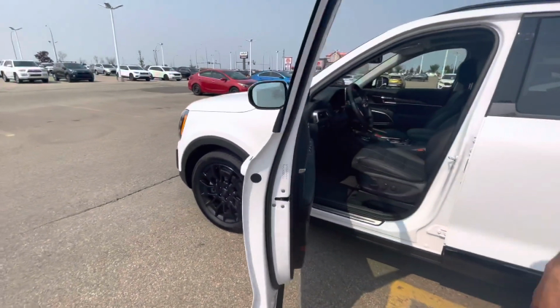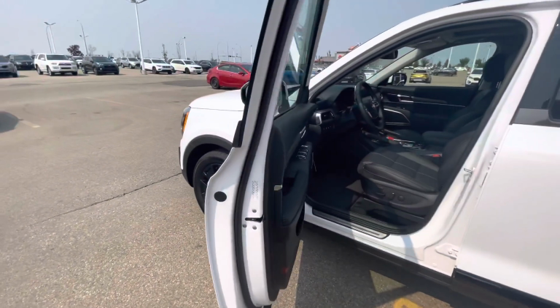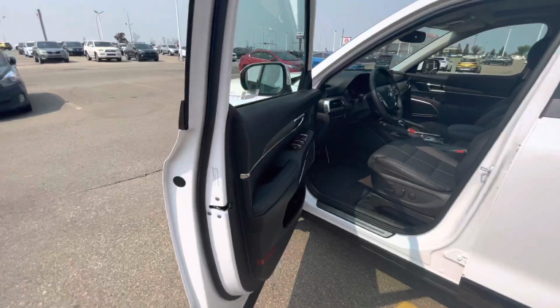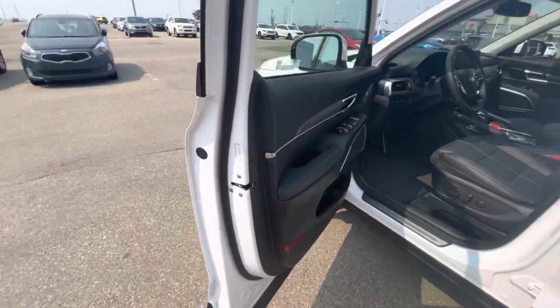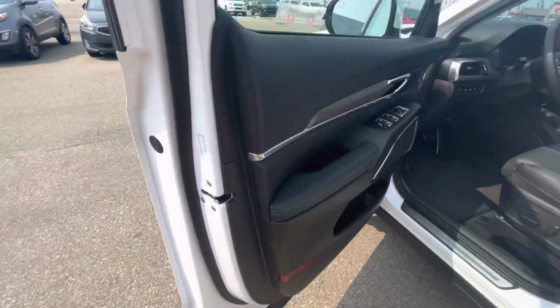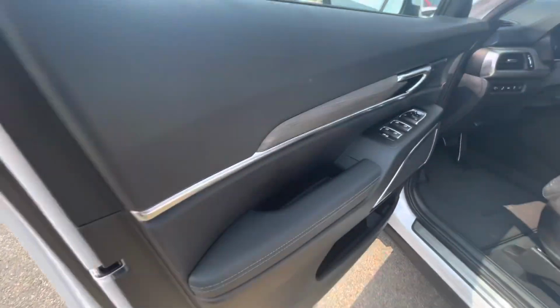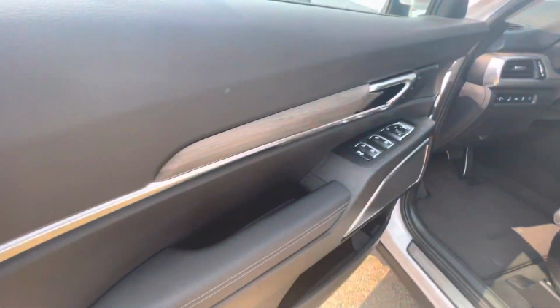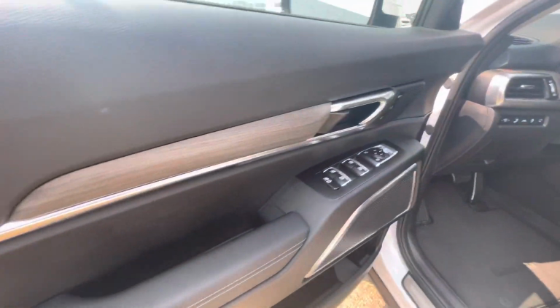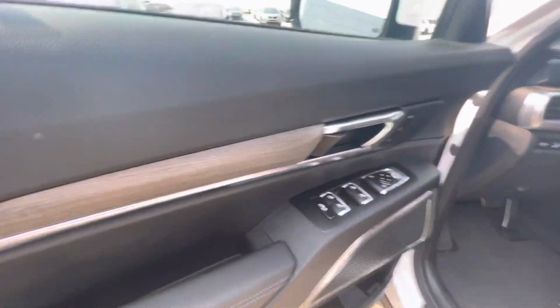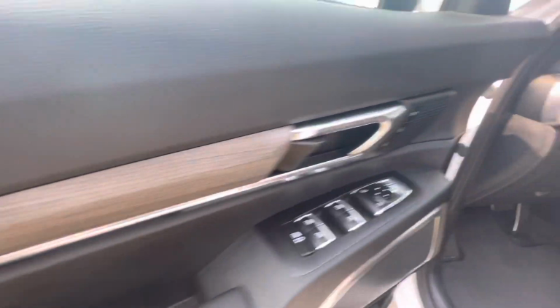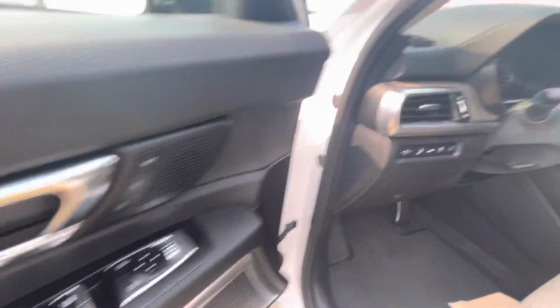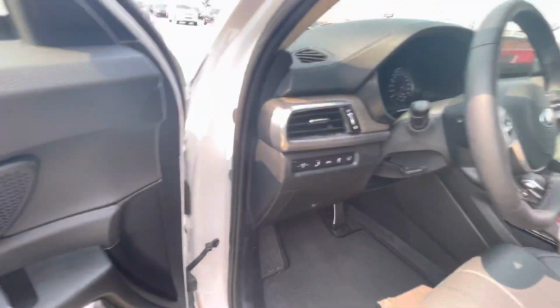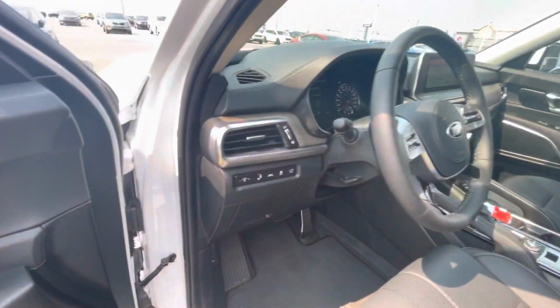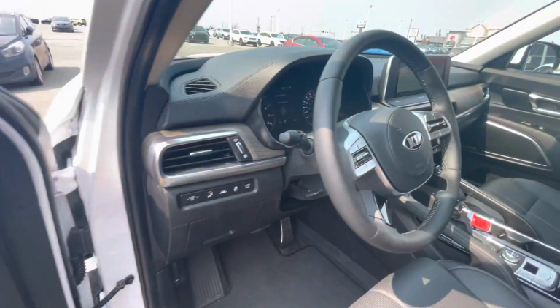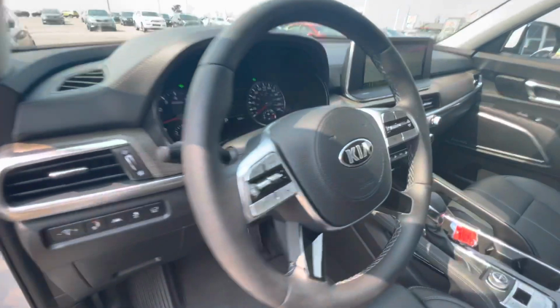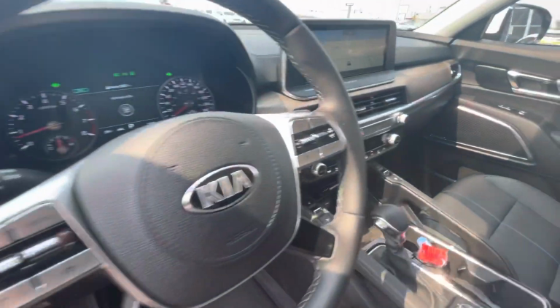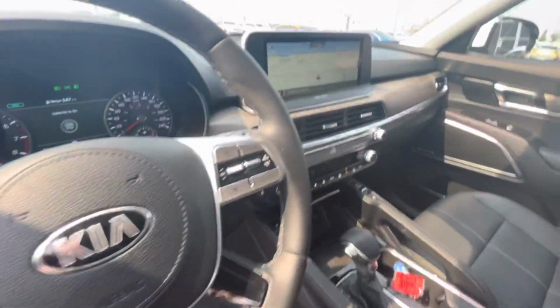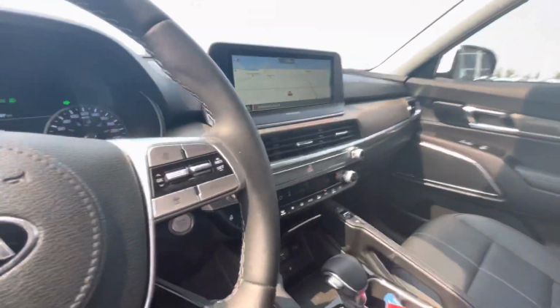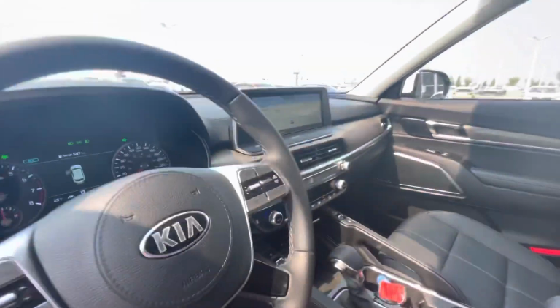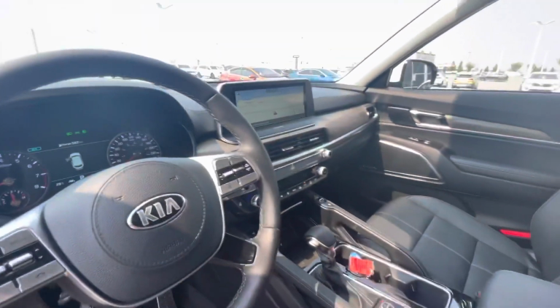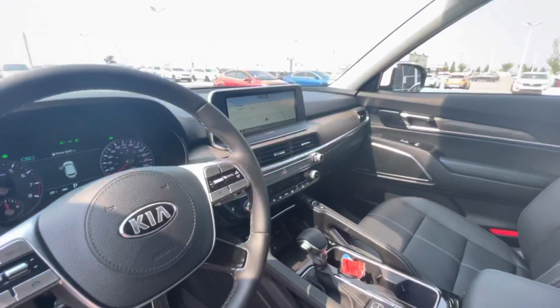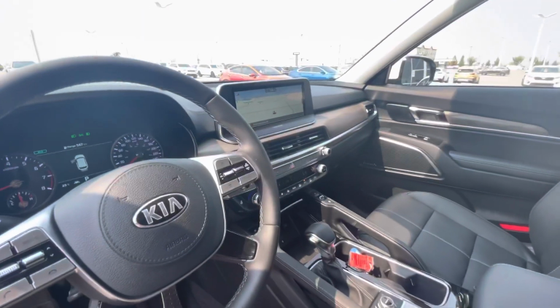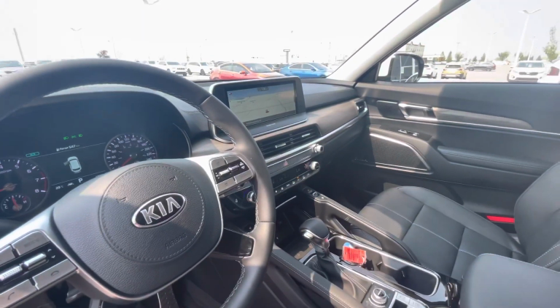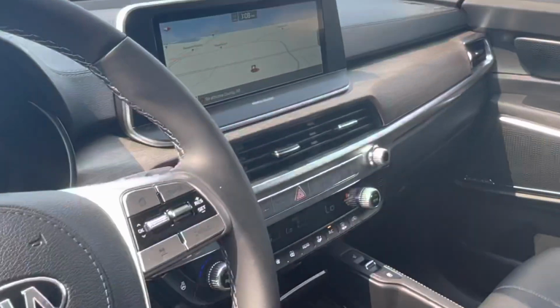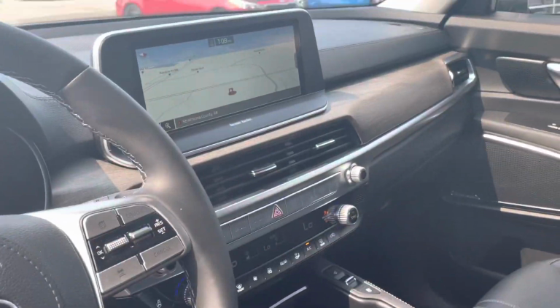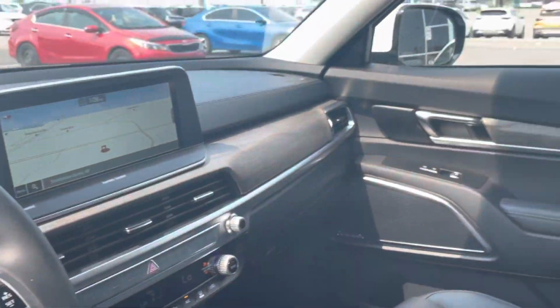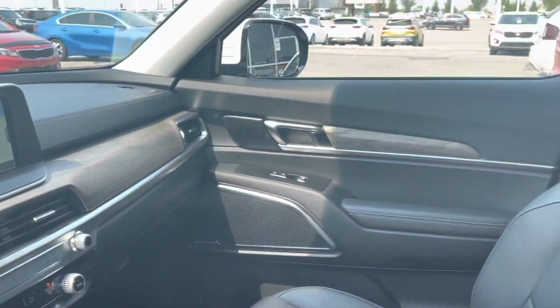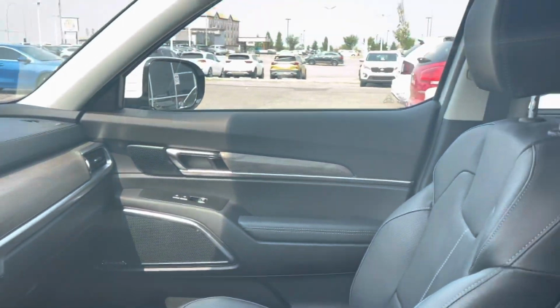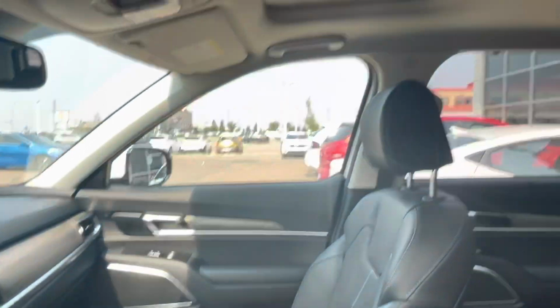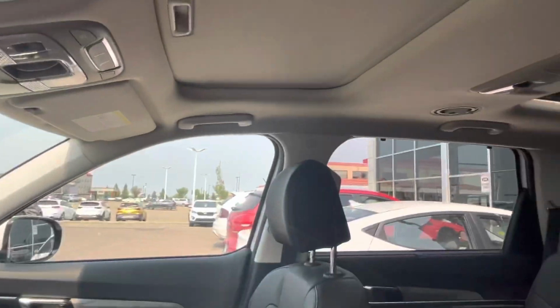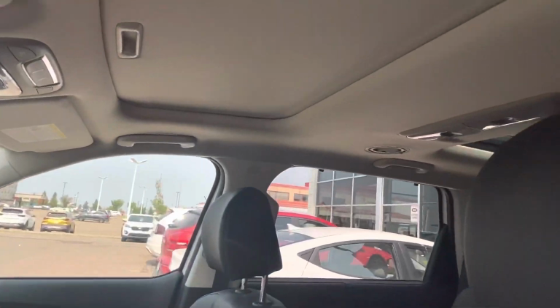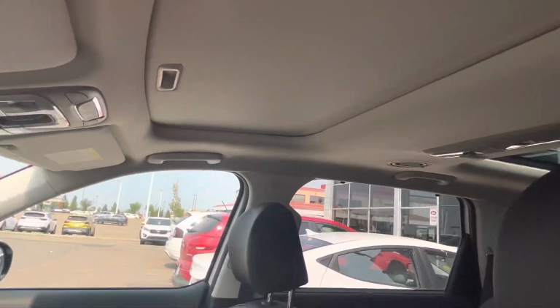We'll take a look on the inside here real quick. You do have the nice wood grain panel in here, navigation, heated seats, cooling seats, your 360 camera, Apple and Android CarPlay, and then you do have a nice sunroof in here as well.